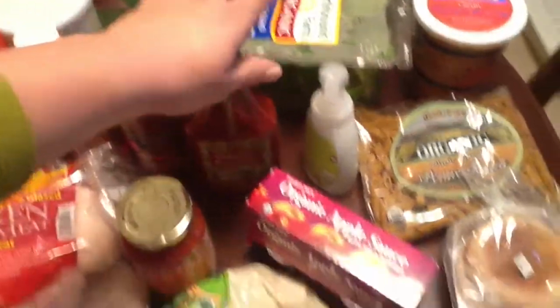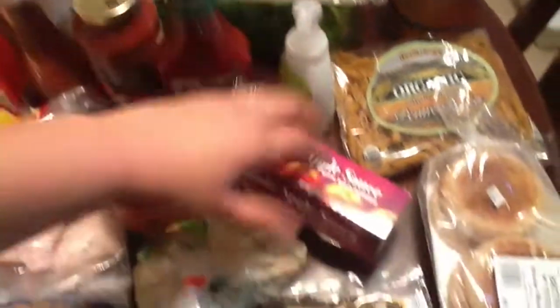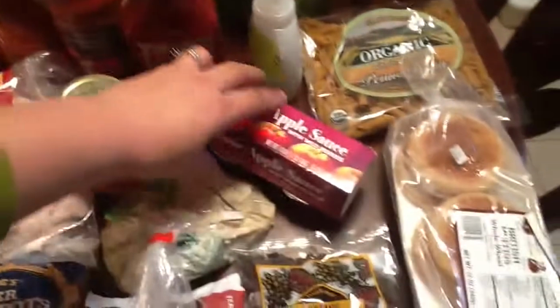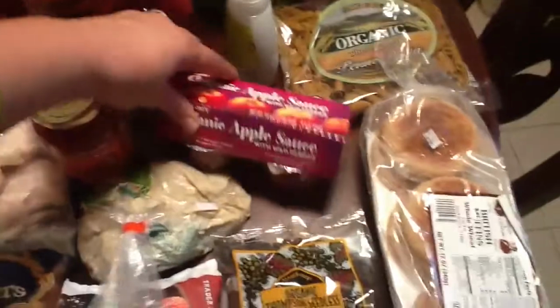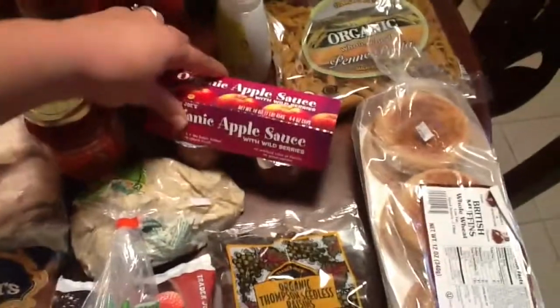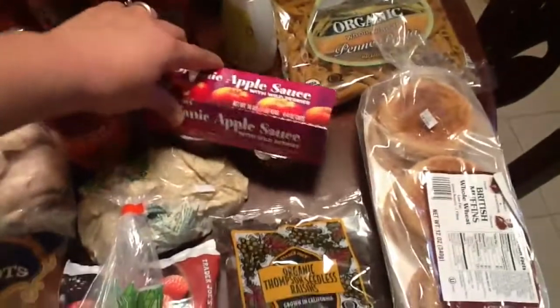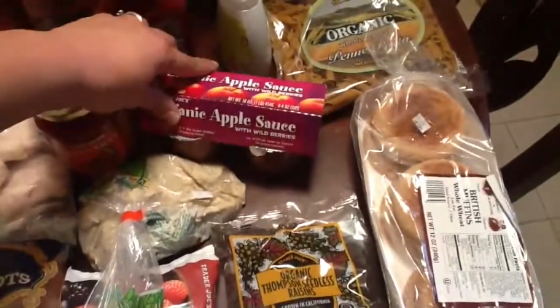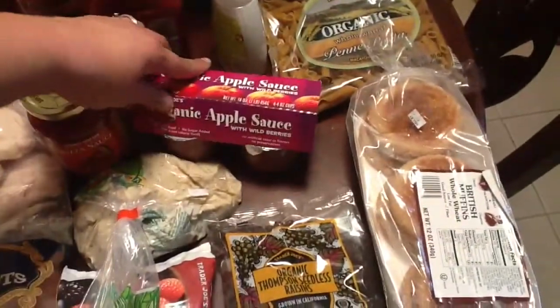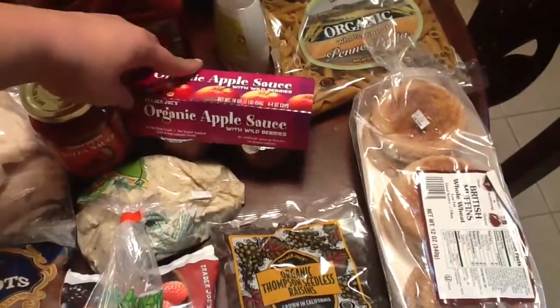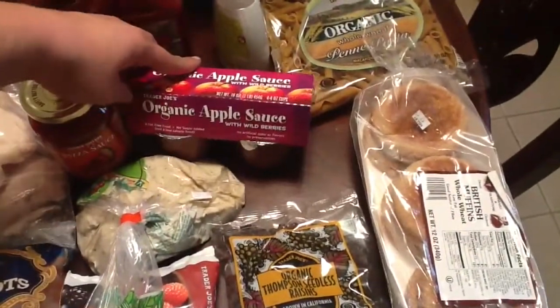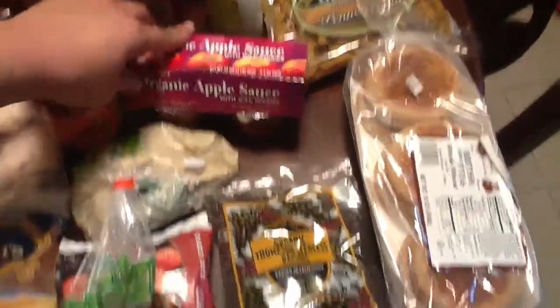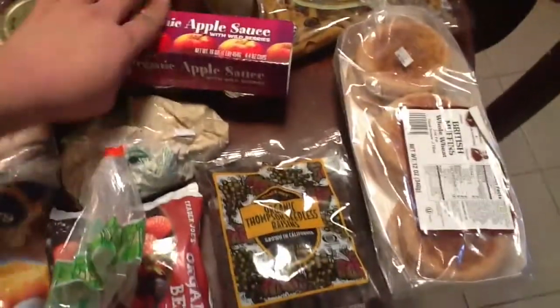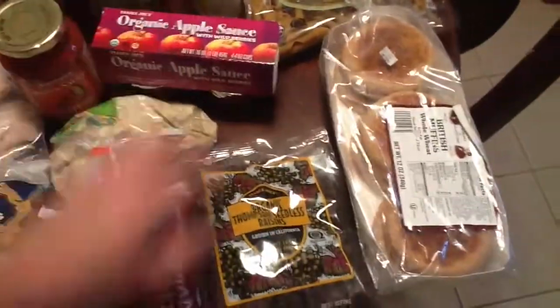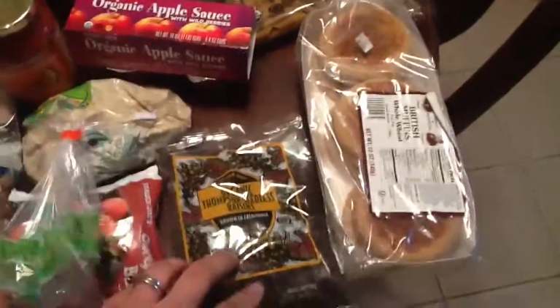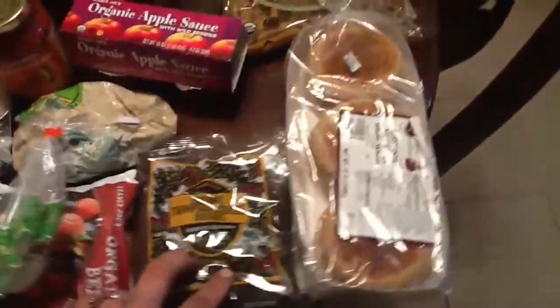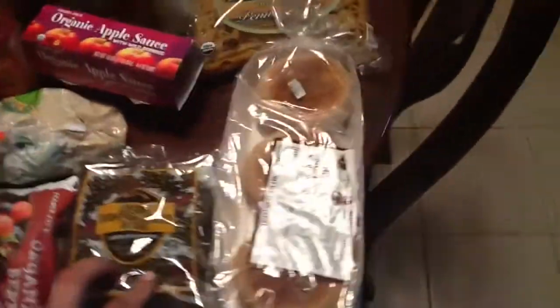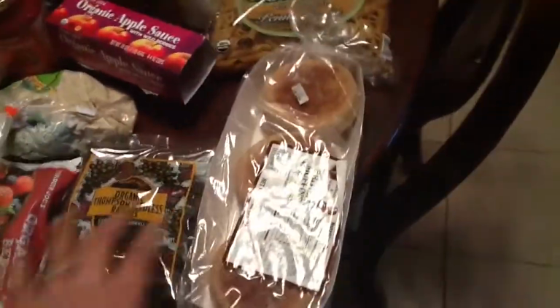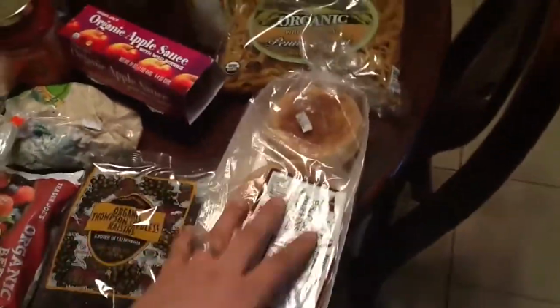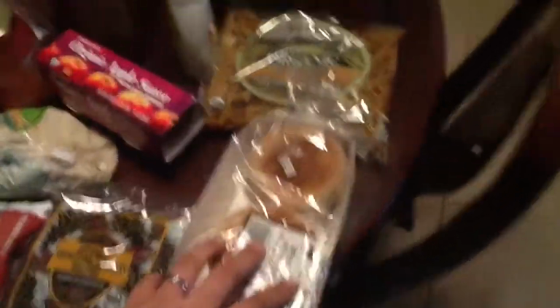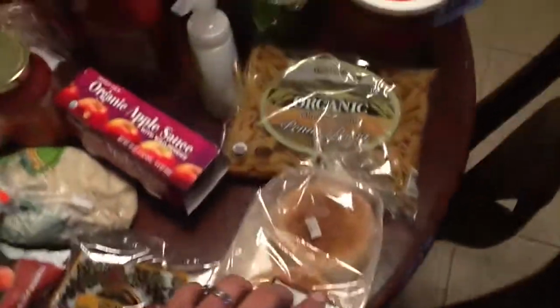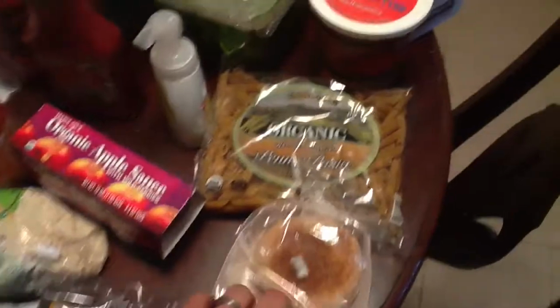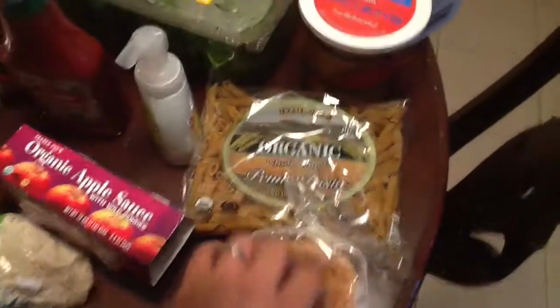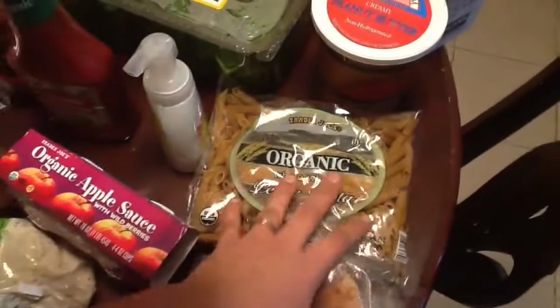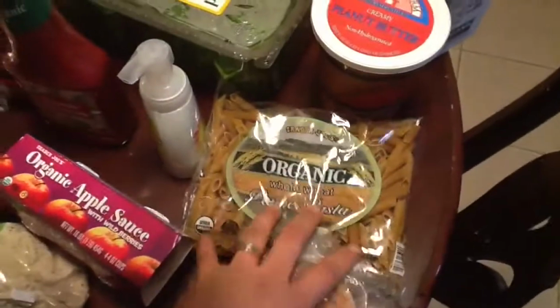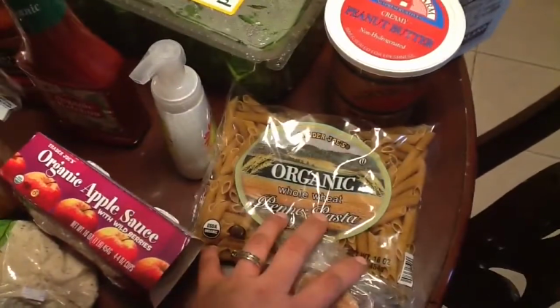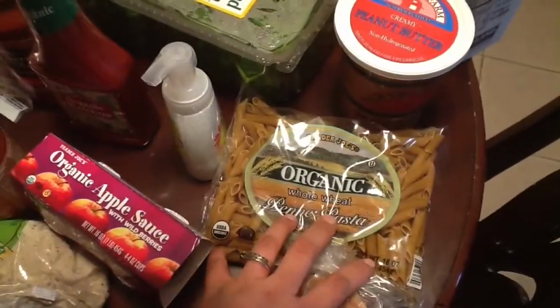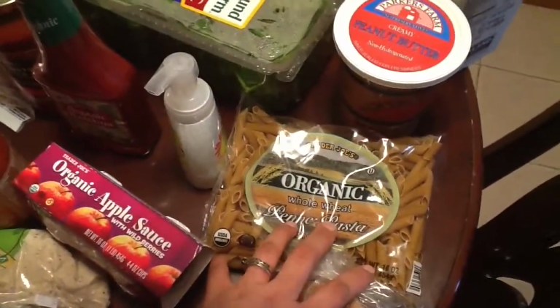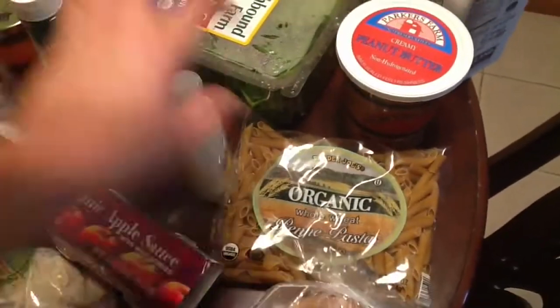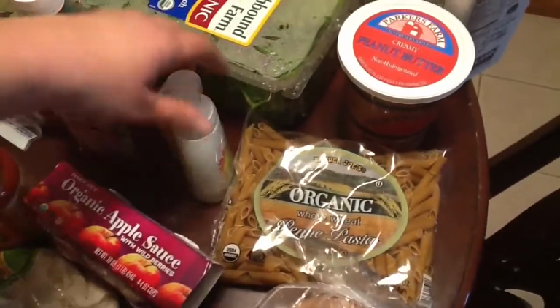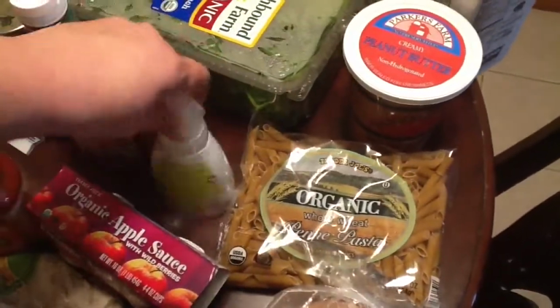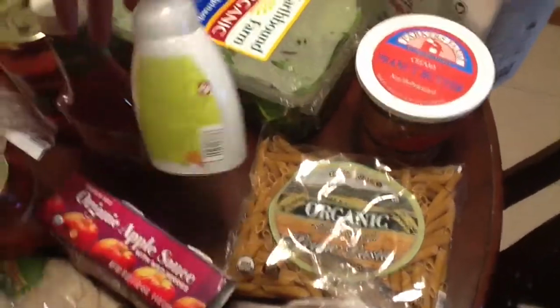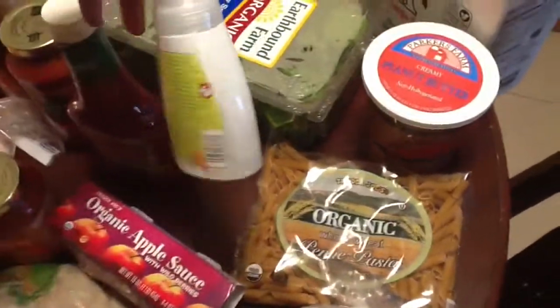Spaghetti sauce, ketchup, applesauce, raisins, English muffins, pasta, and hand soap.